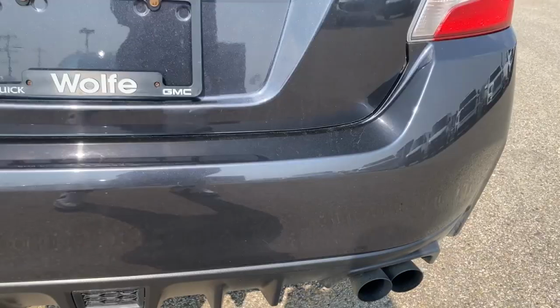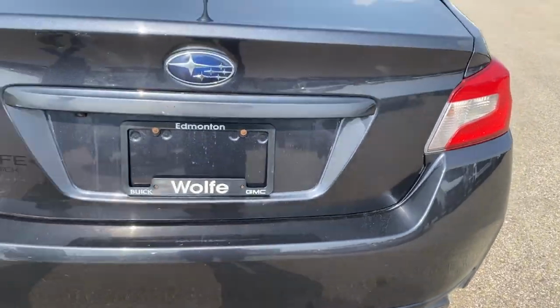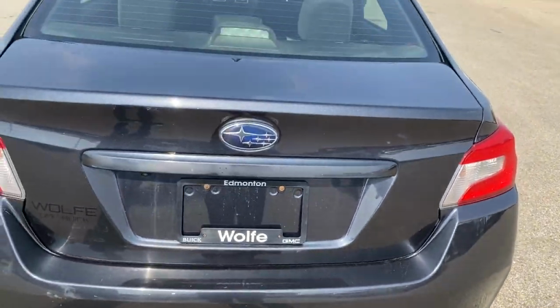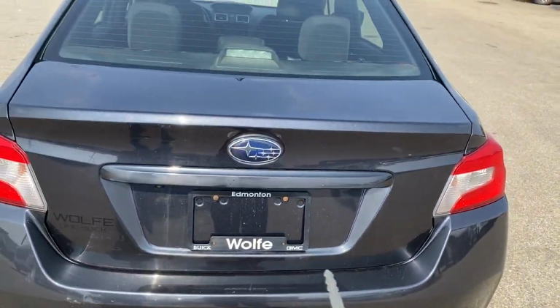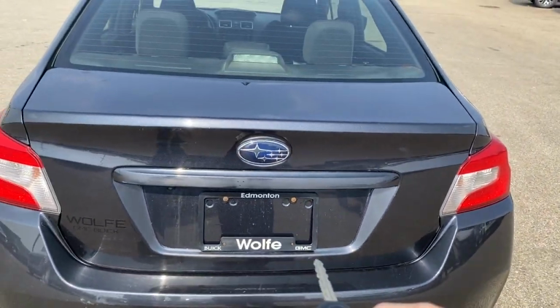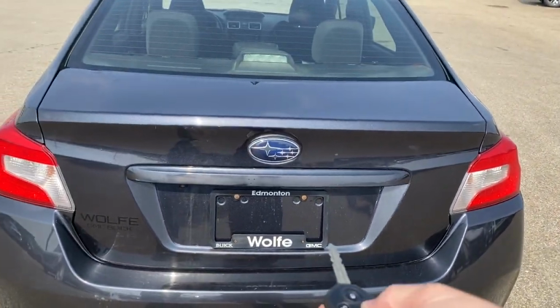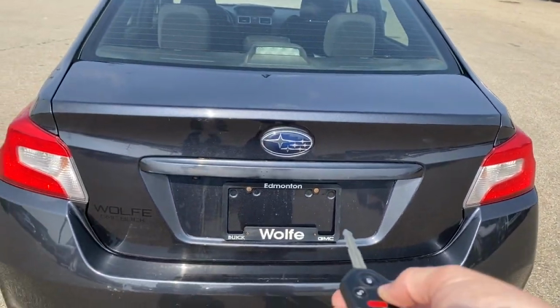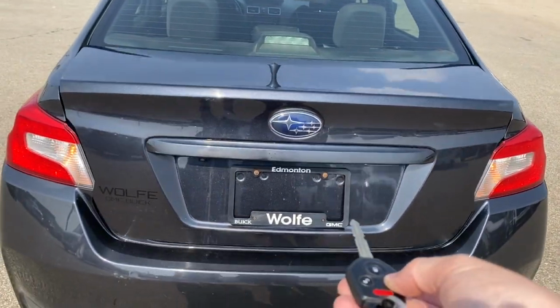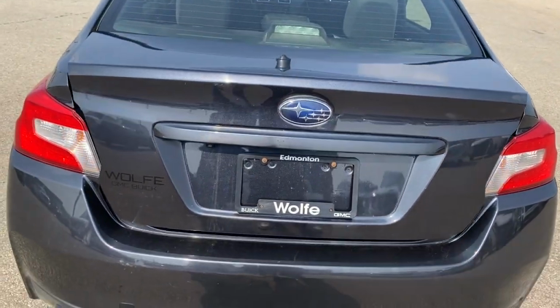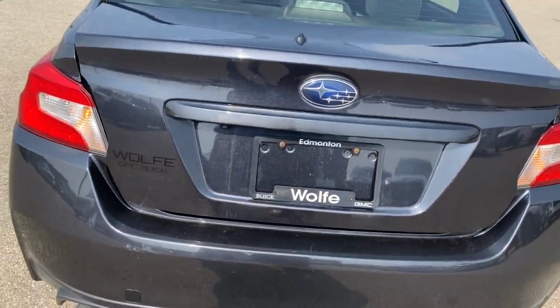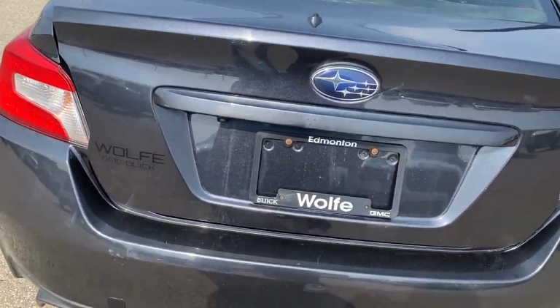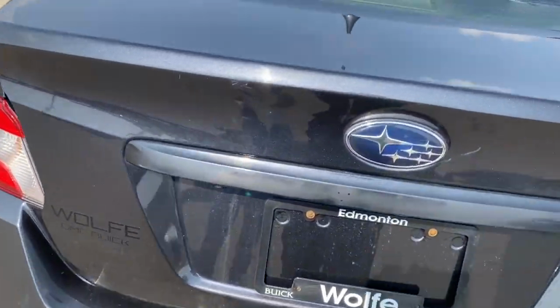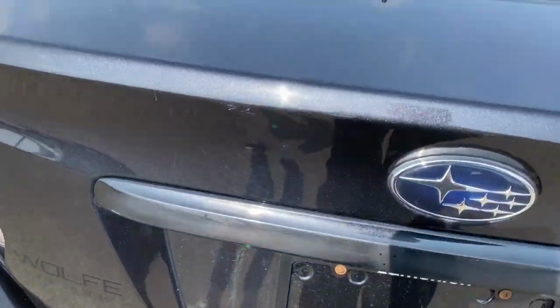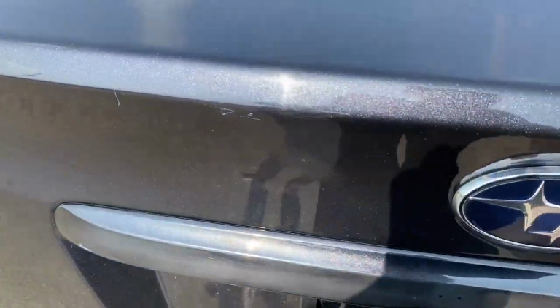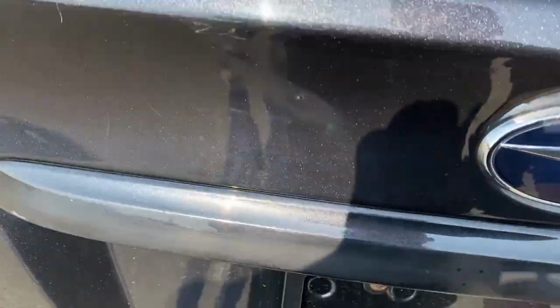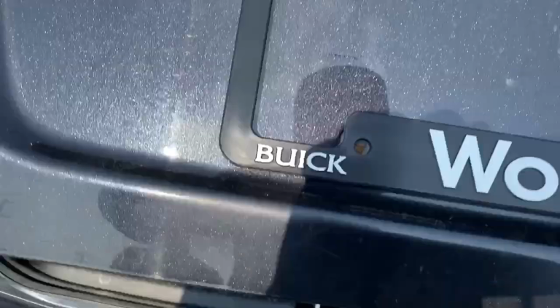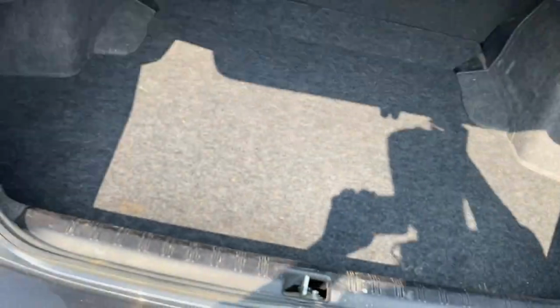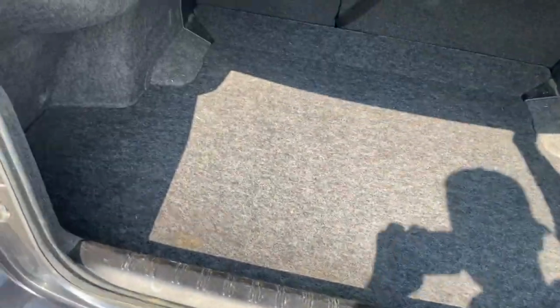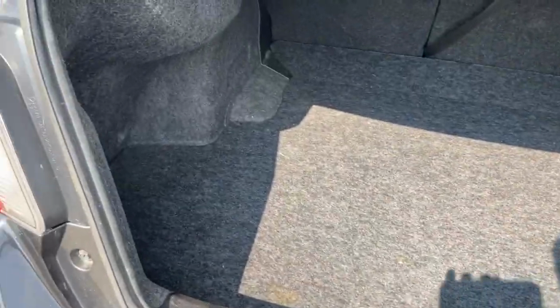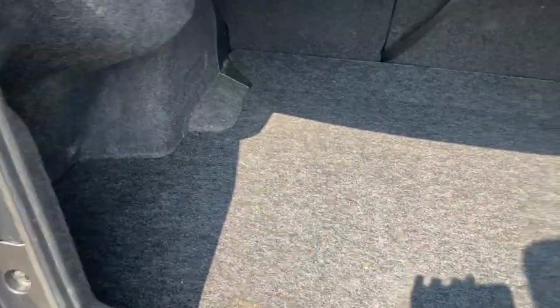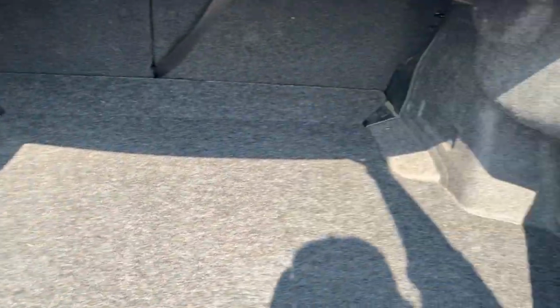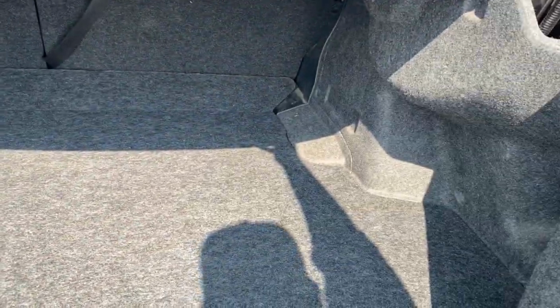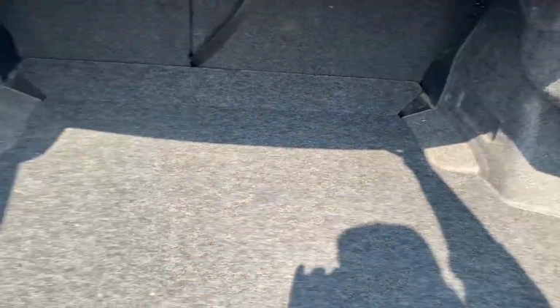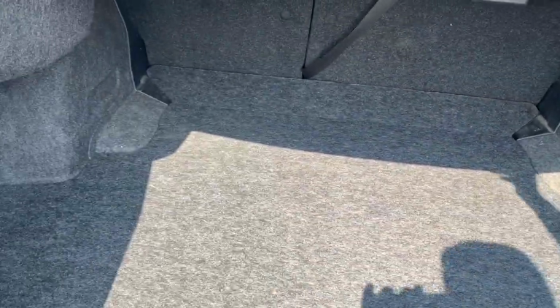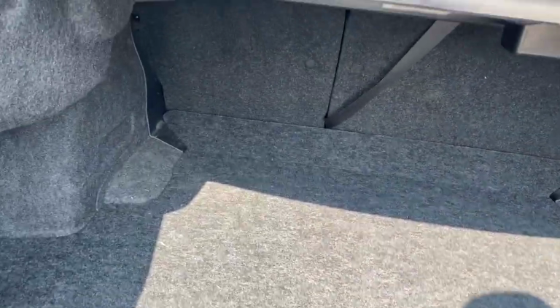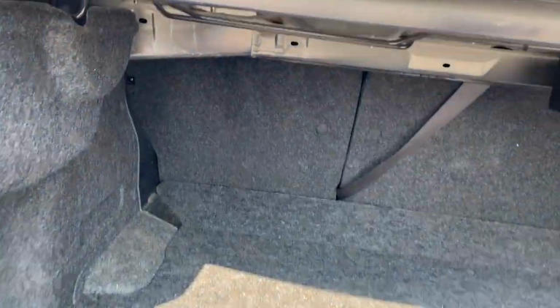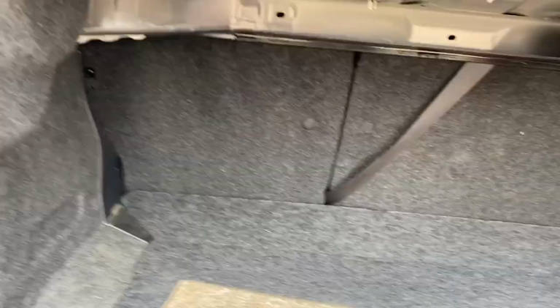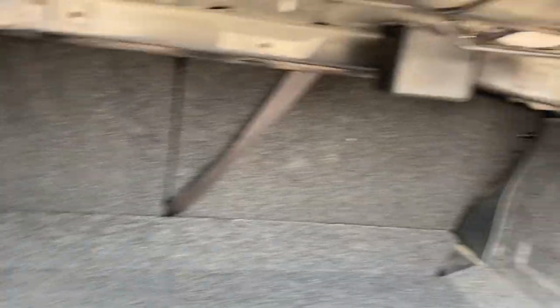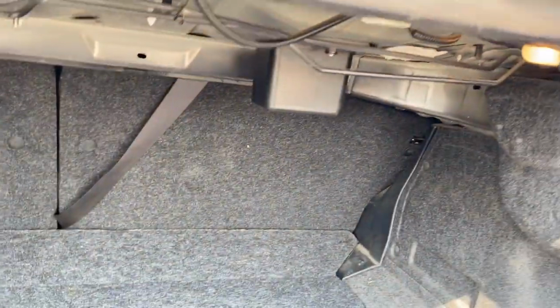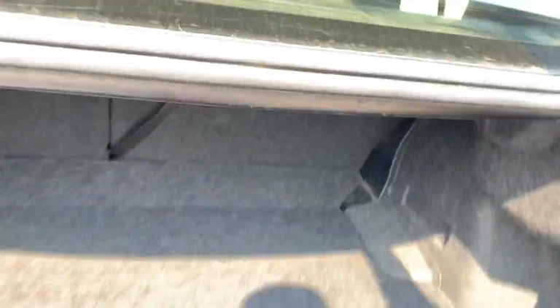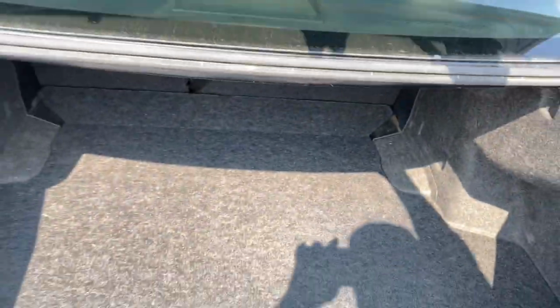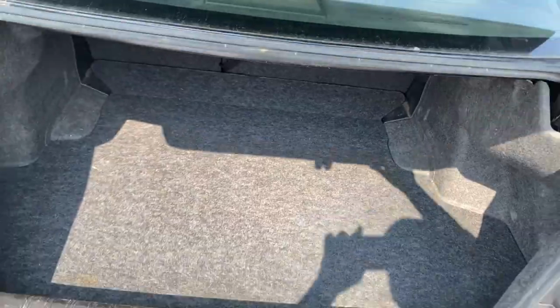To open up the back, all we have to do is press and hold and it'll pop open for us. We've got lots of space back here, and those front seats can drop forward to give you a ton more space.